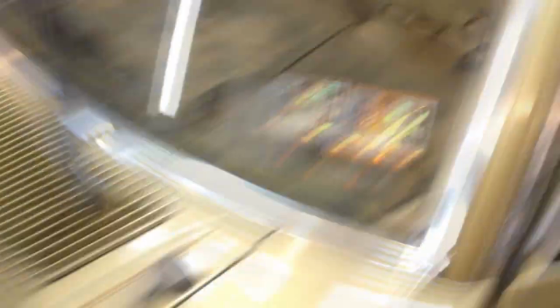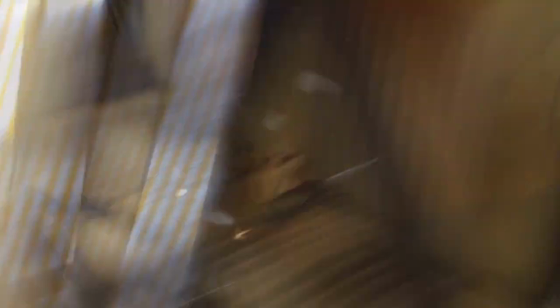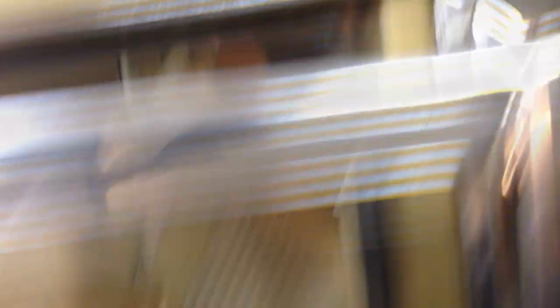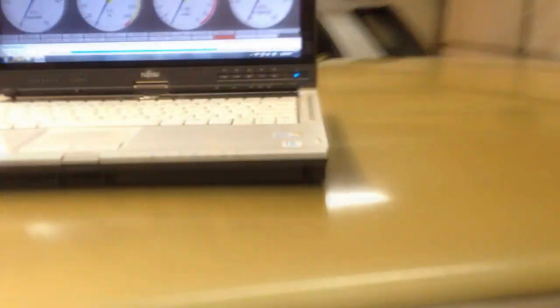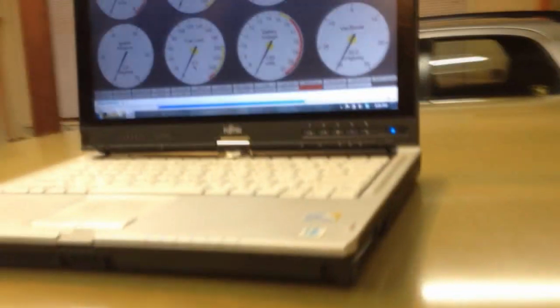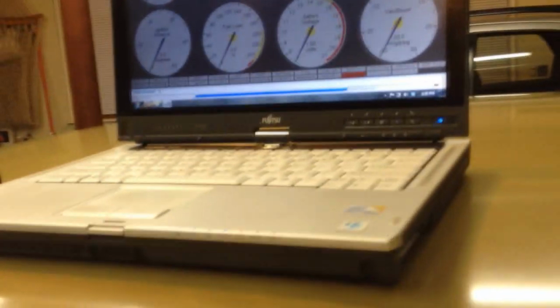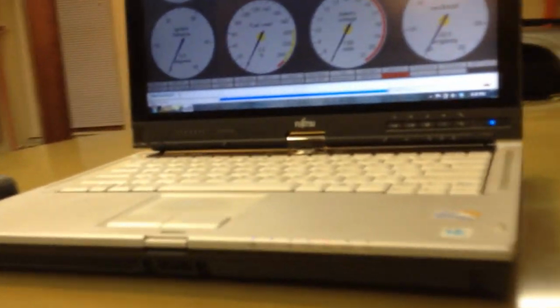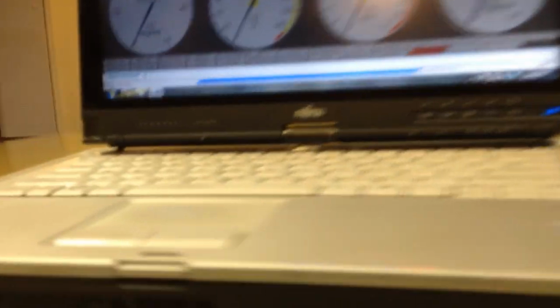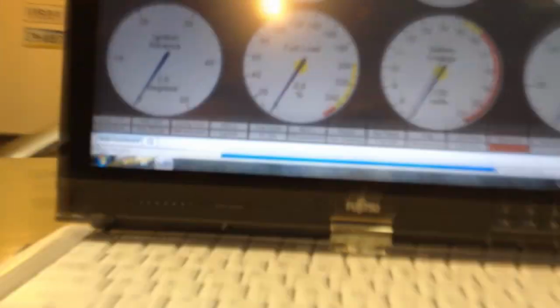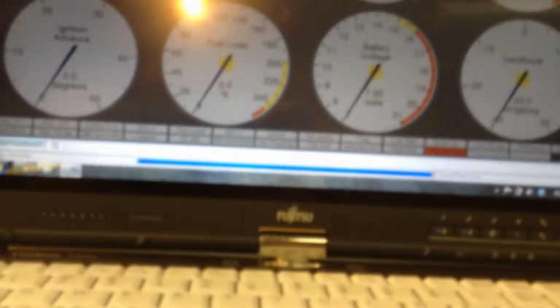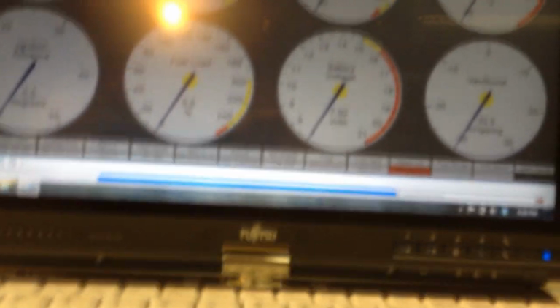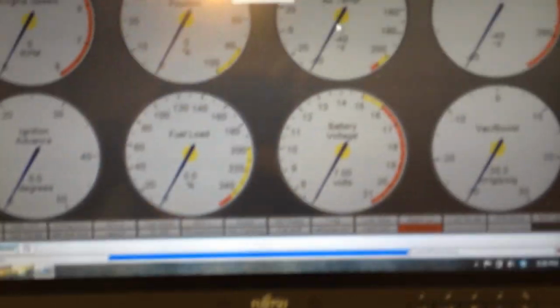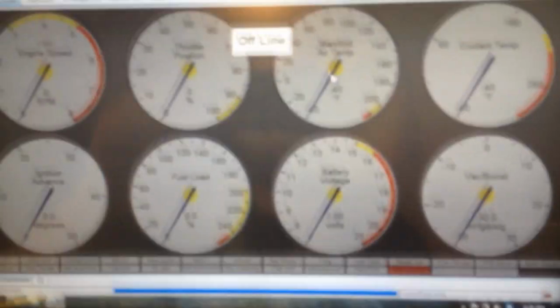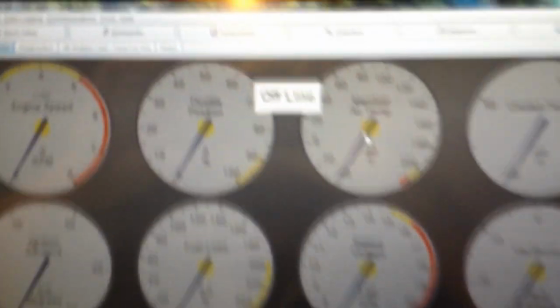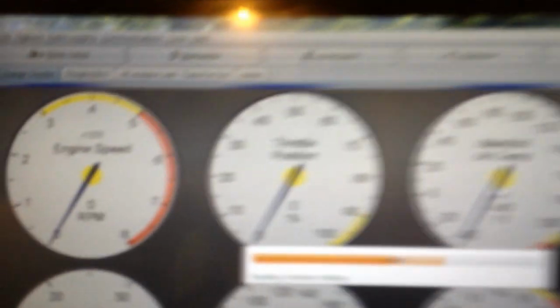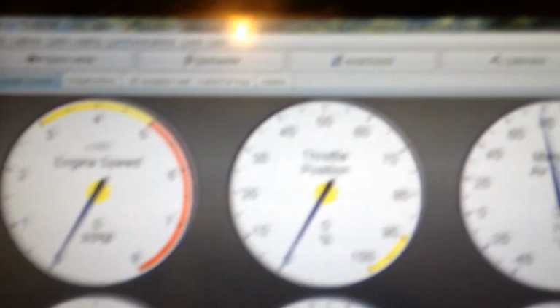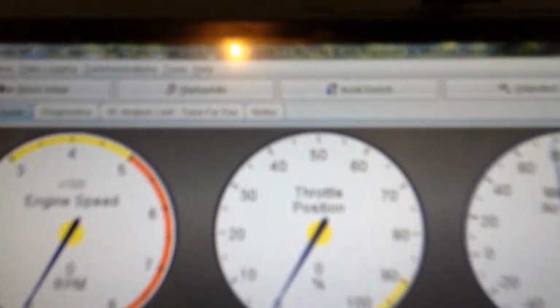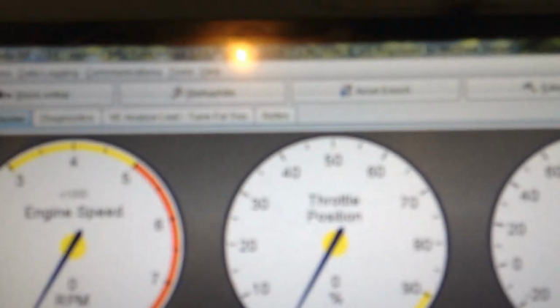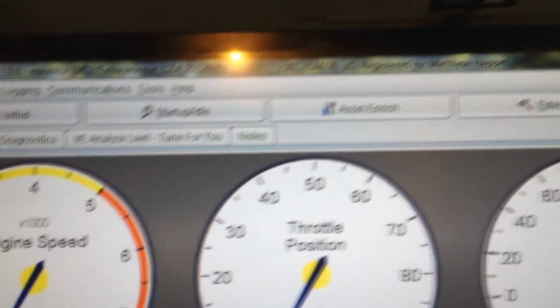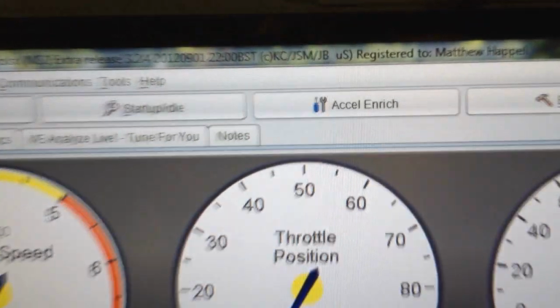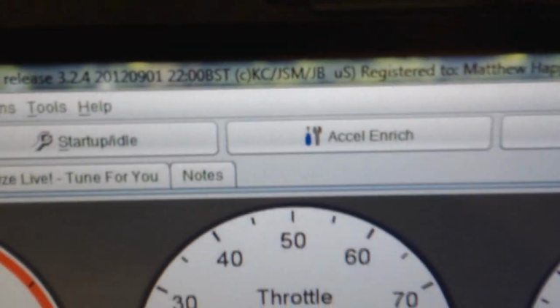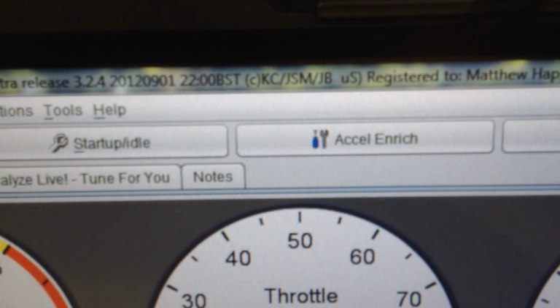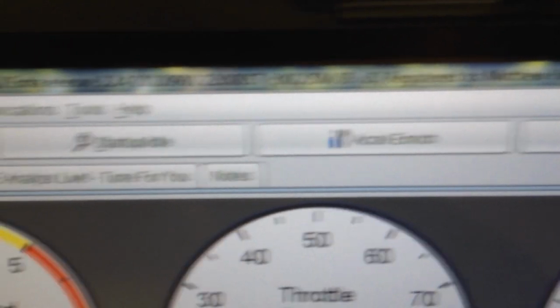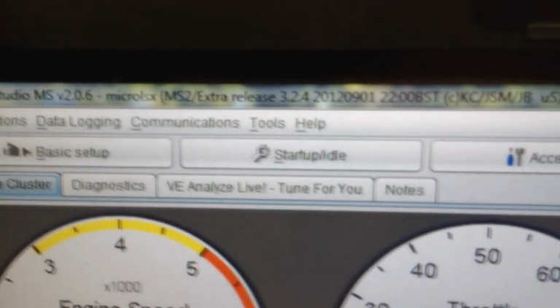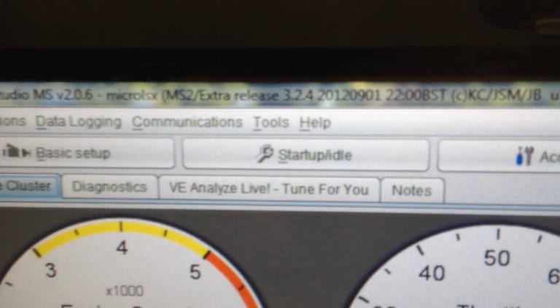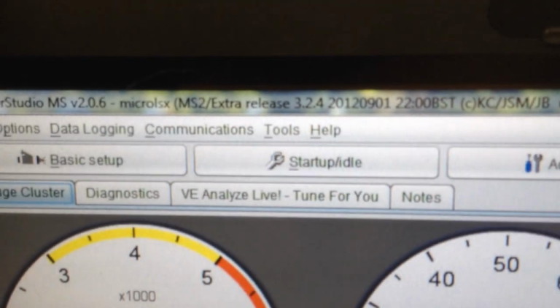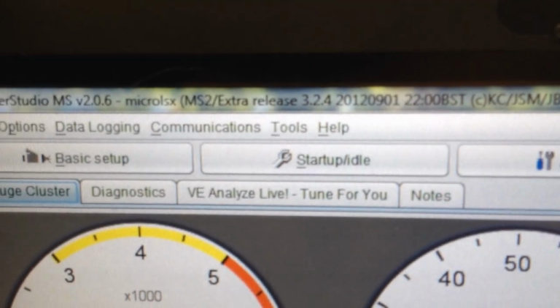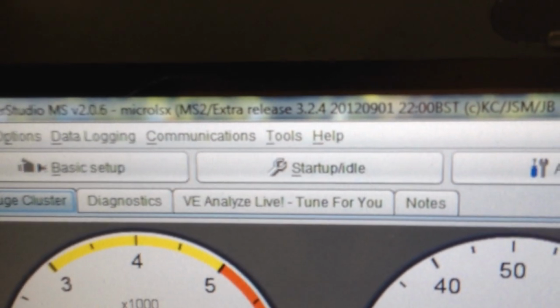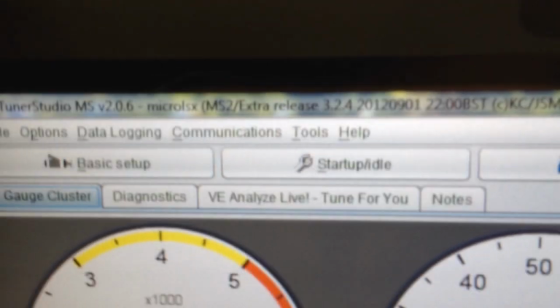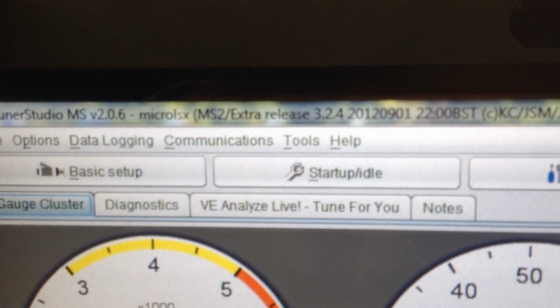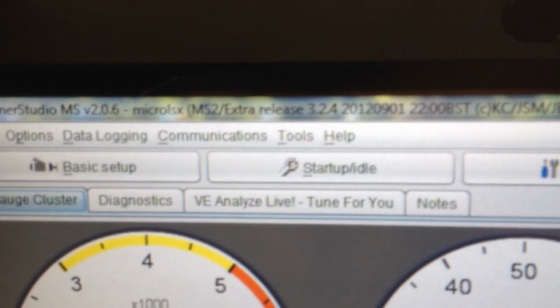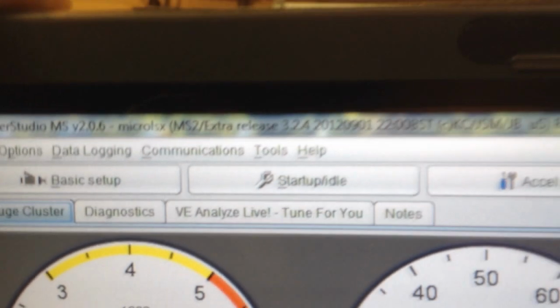It's been working pretty good, we're making some progress. As you can see here, we'll key on and it's pretty neat — it says Micro LSX MS2 Extra.